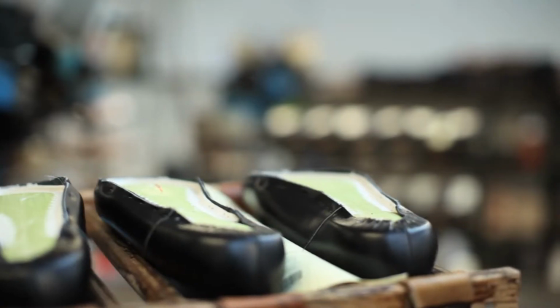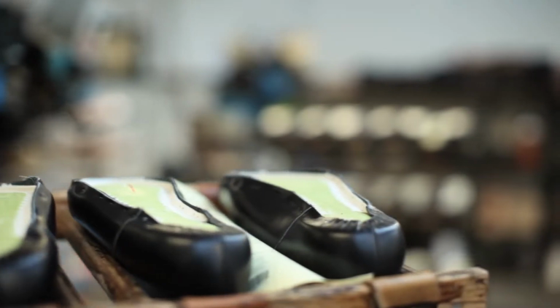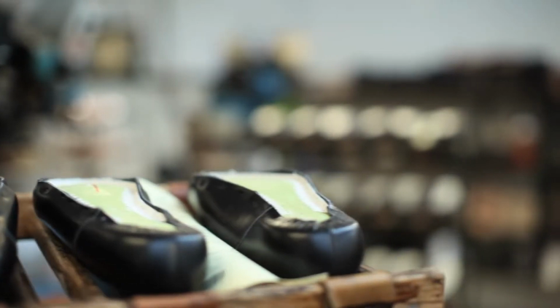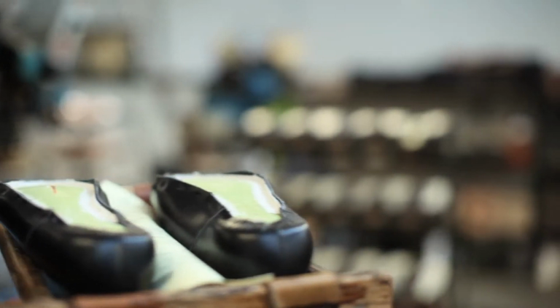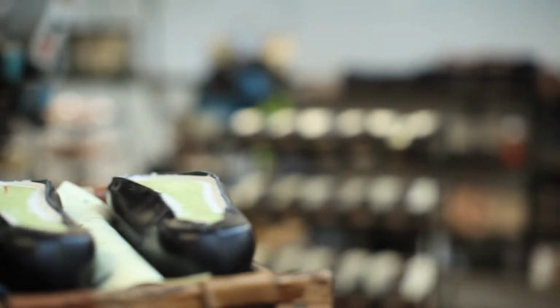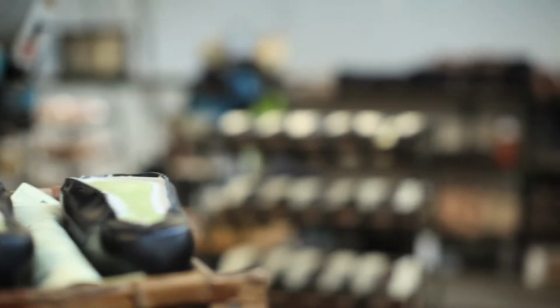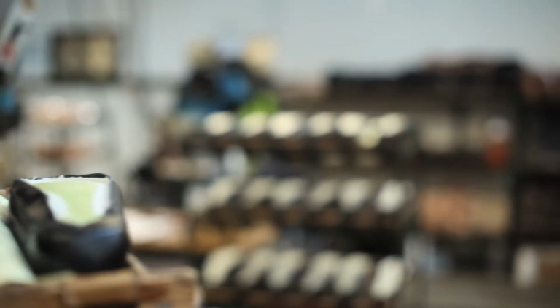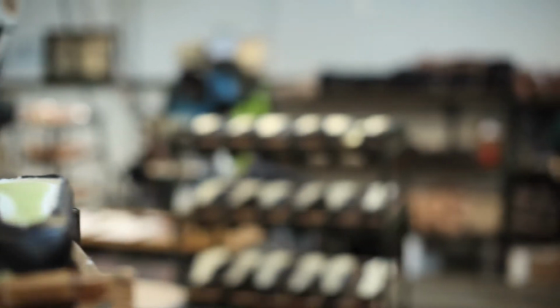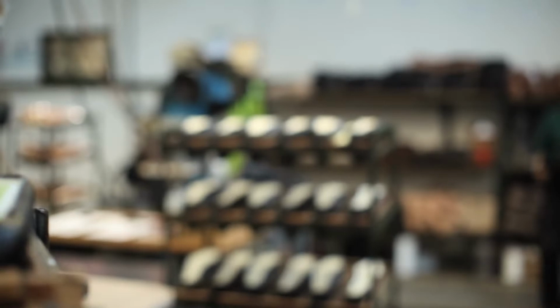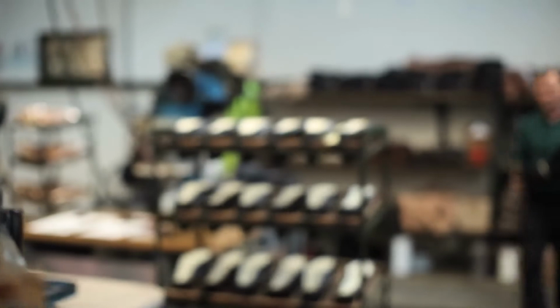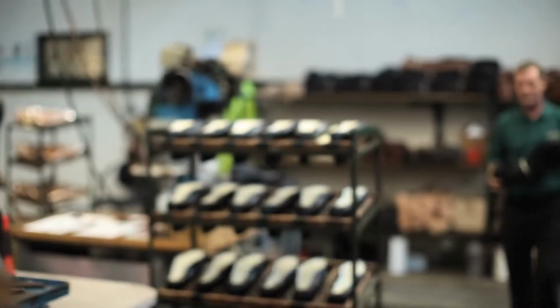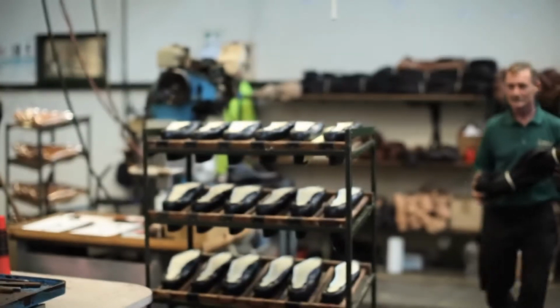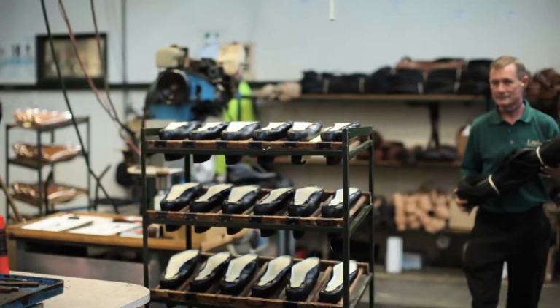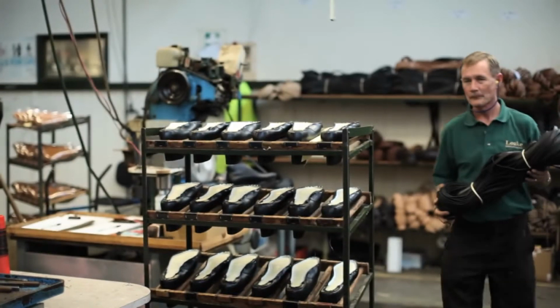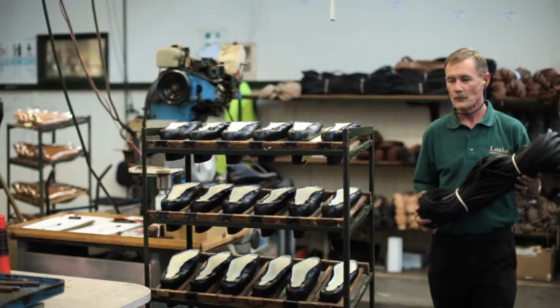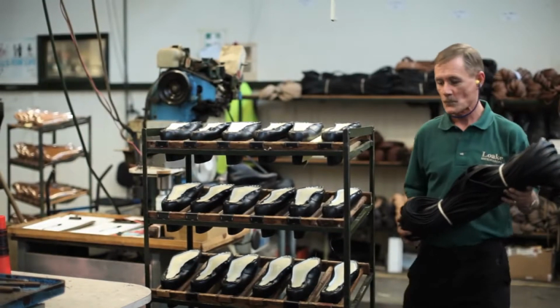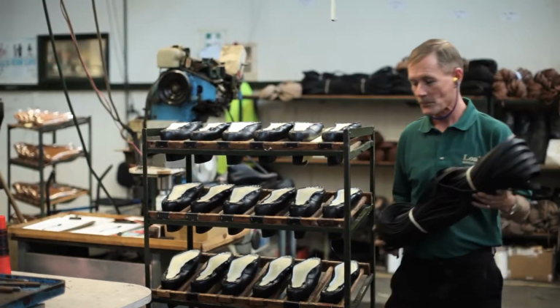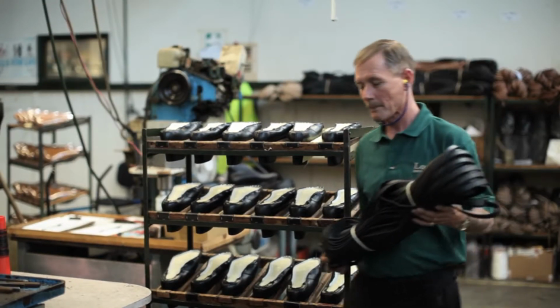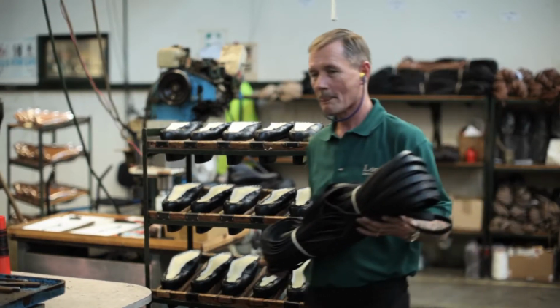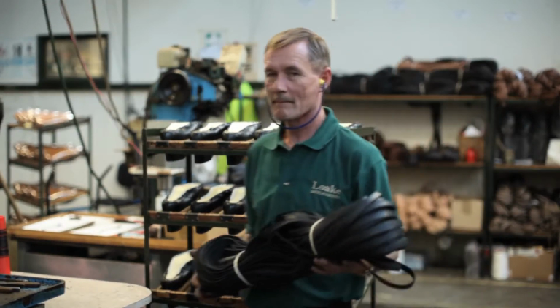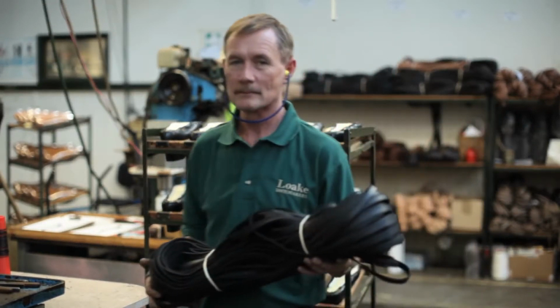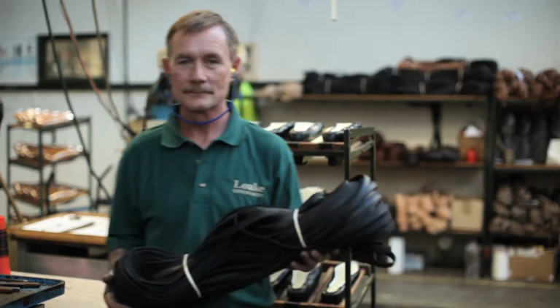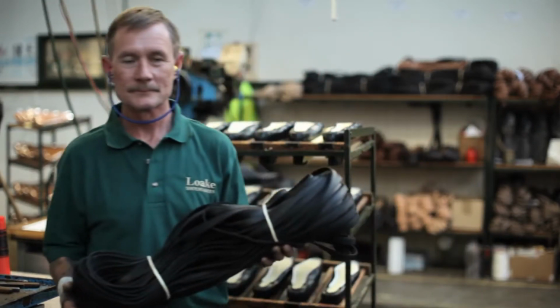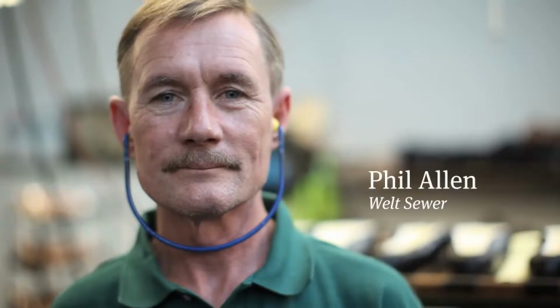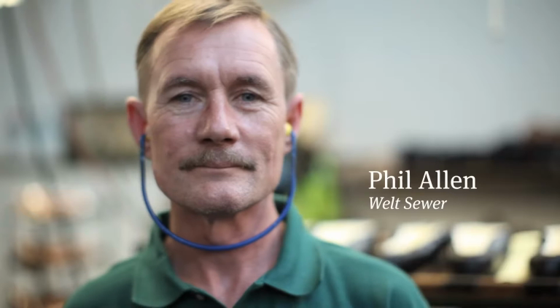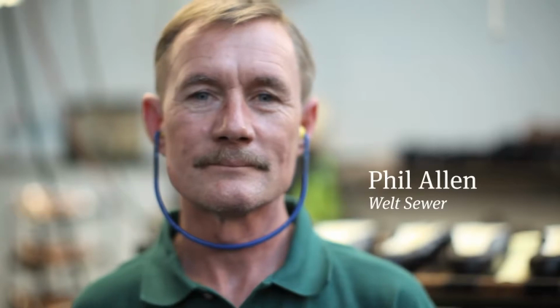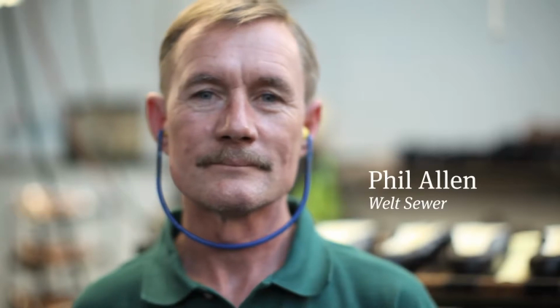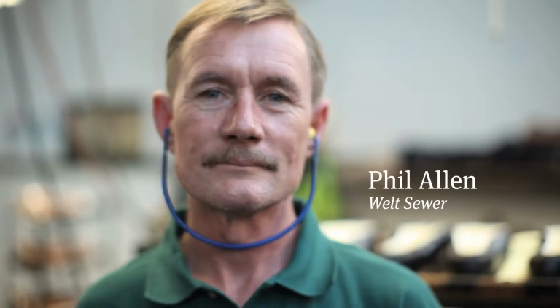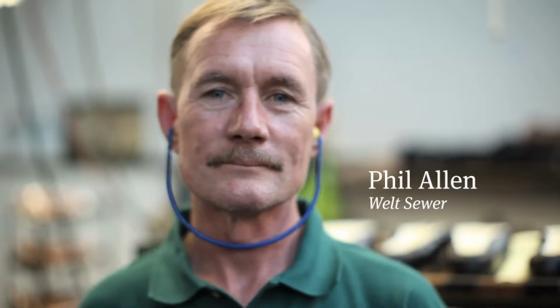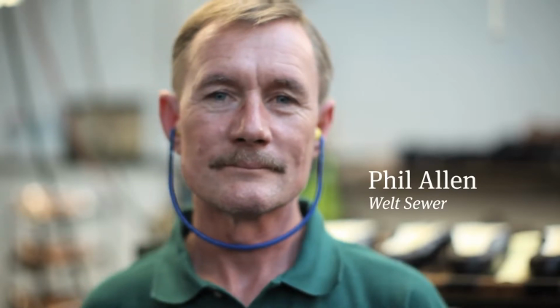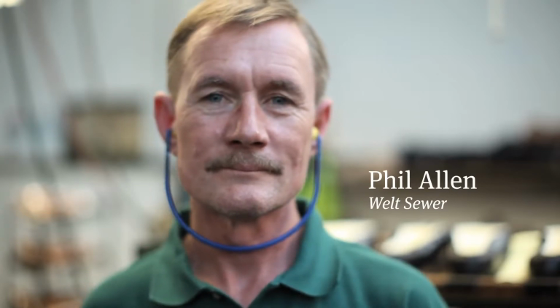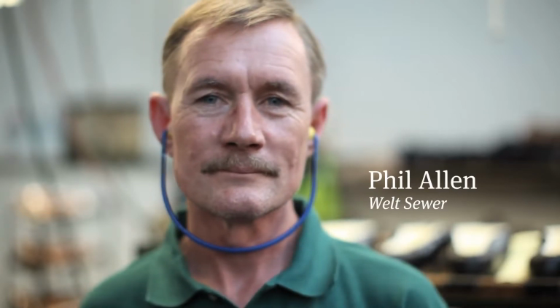Our job is to put the welt on the shoe, to start the shoe off and start to make it look a good shape. It's mainly there for the sole to be stitched to.